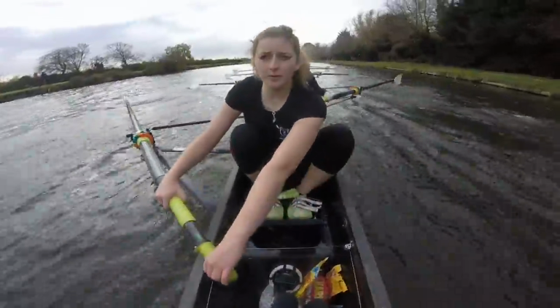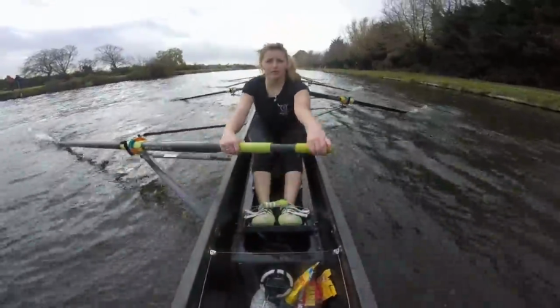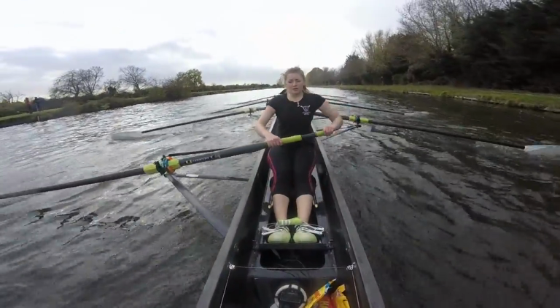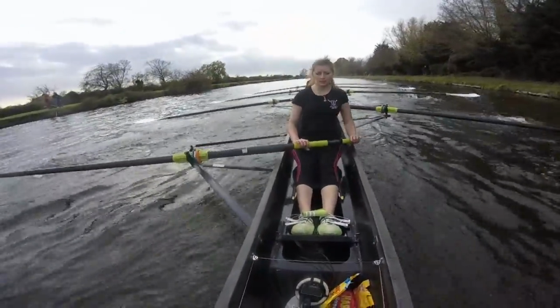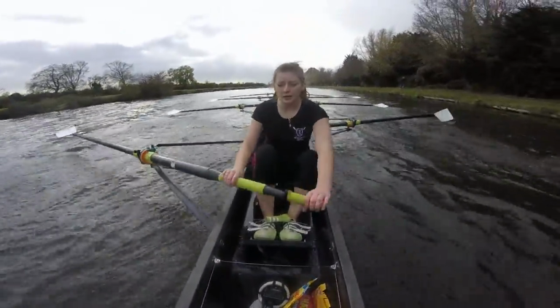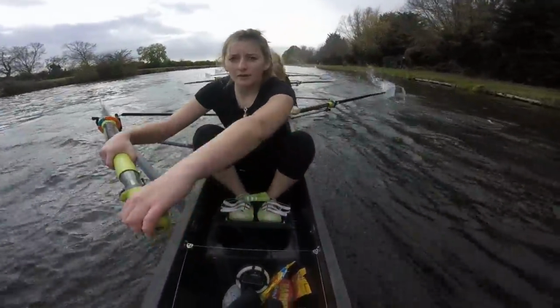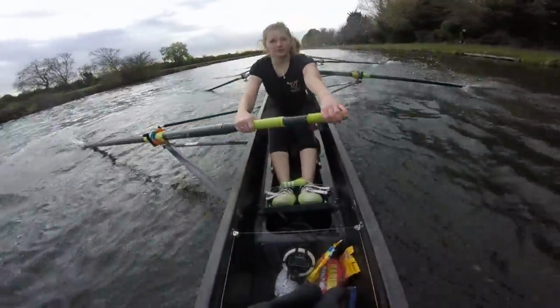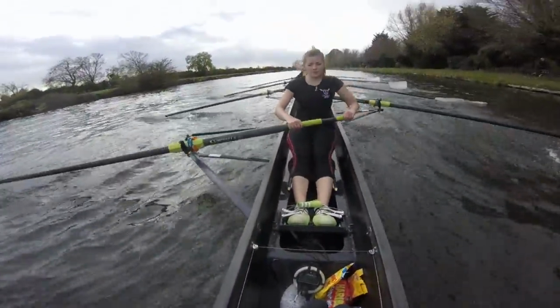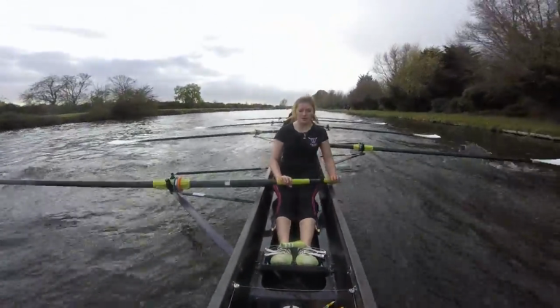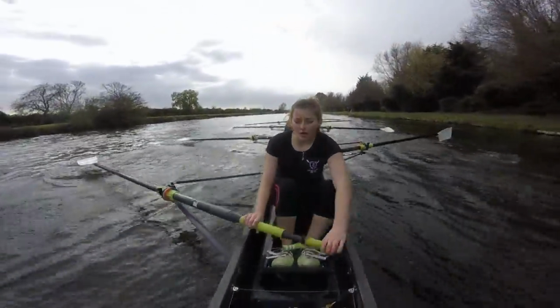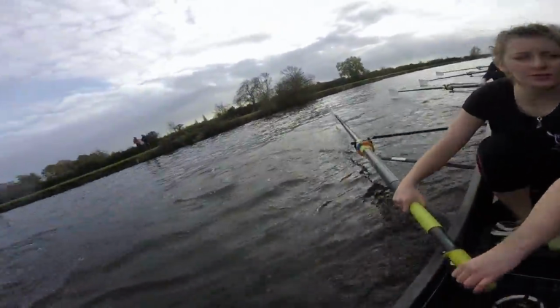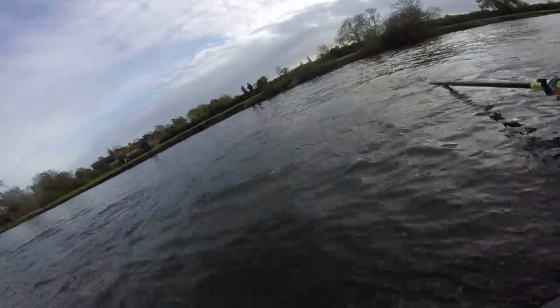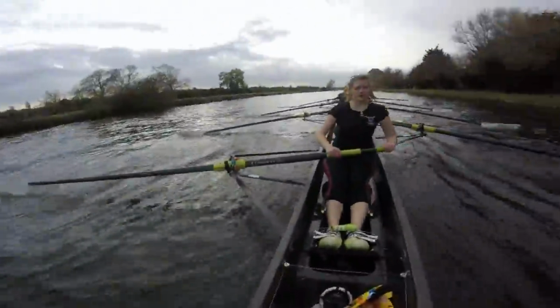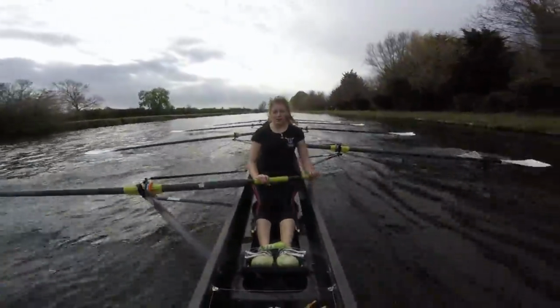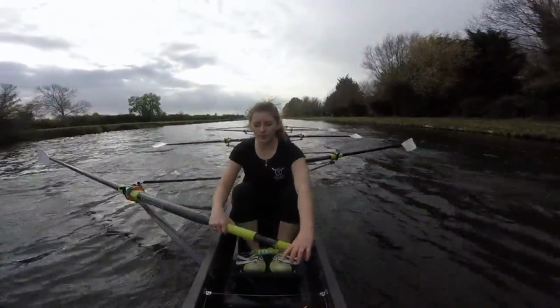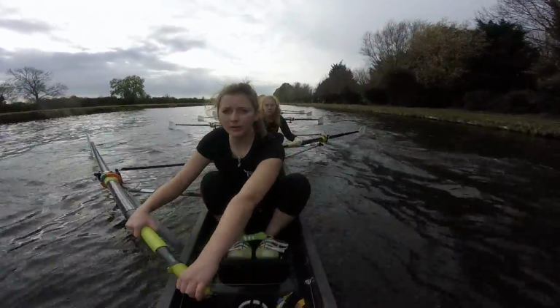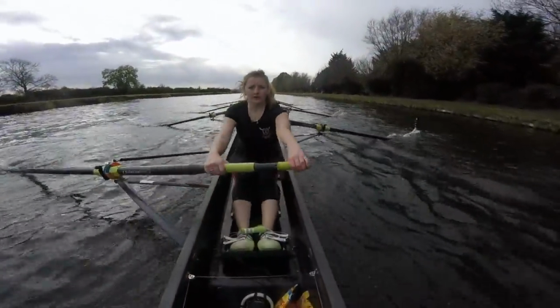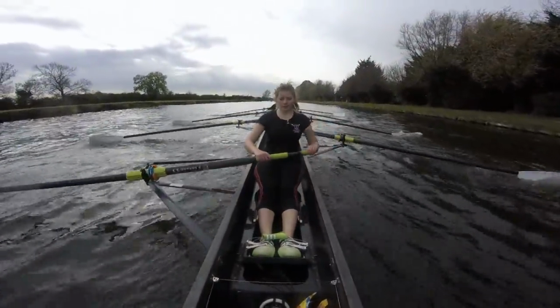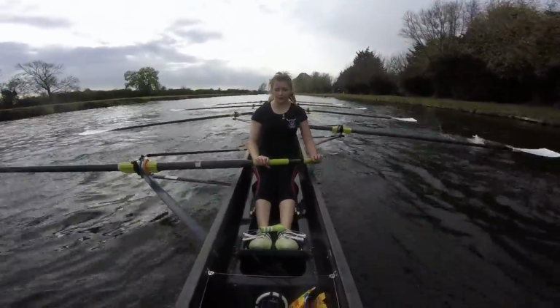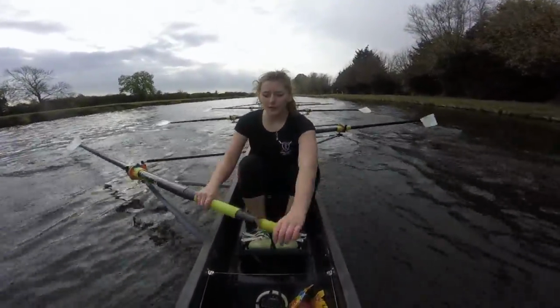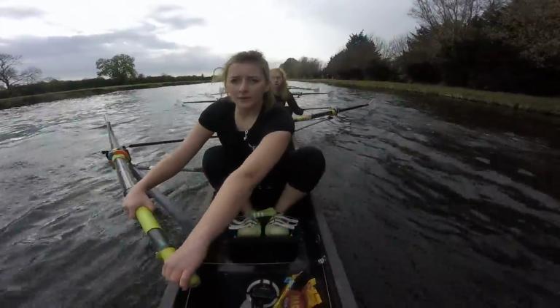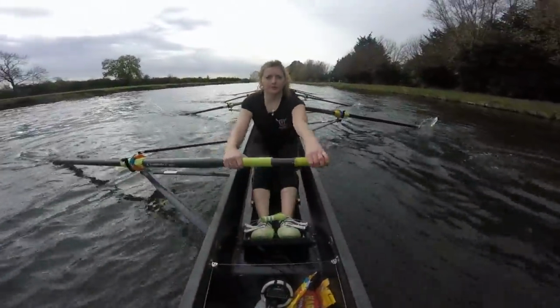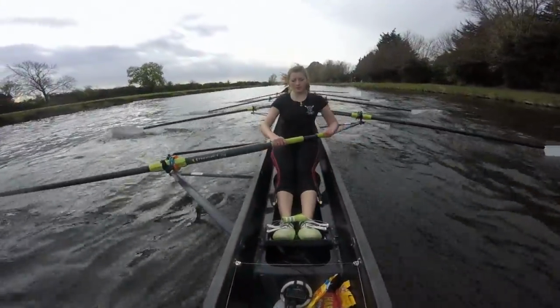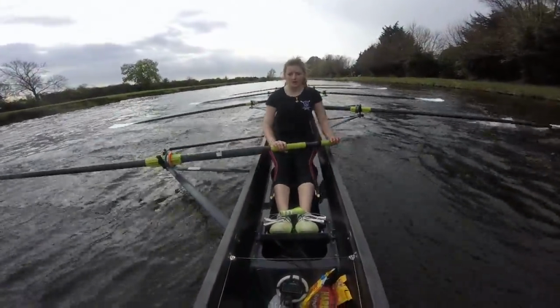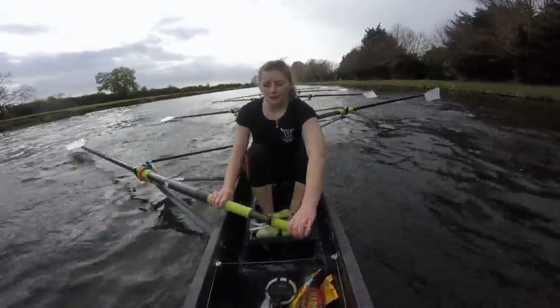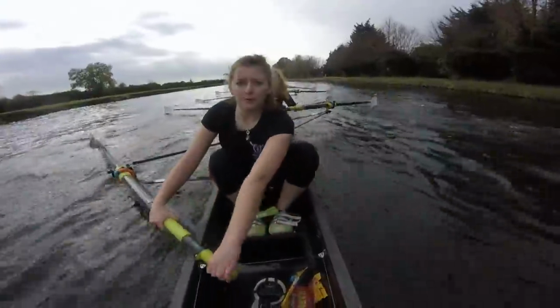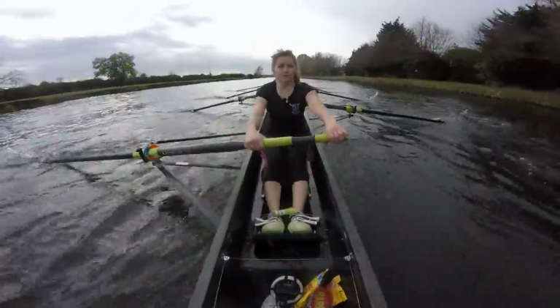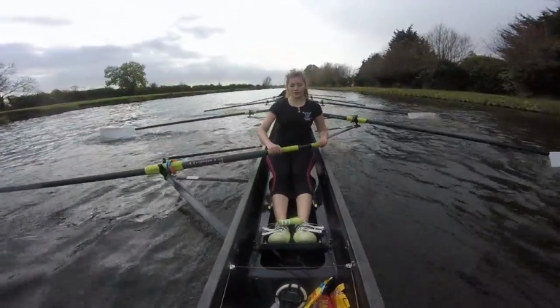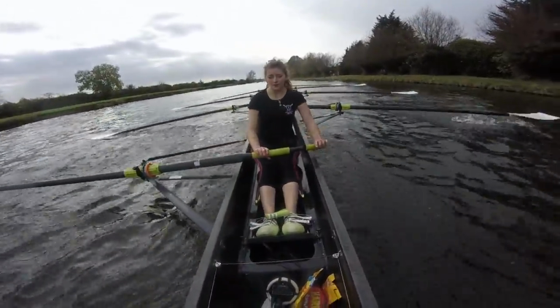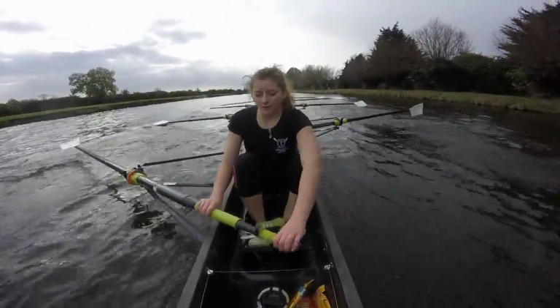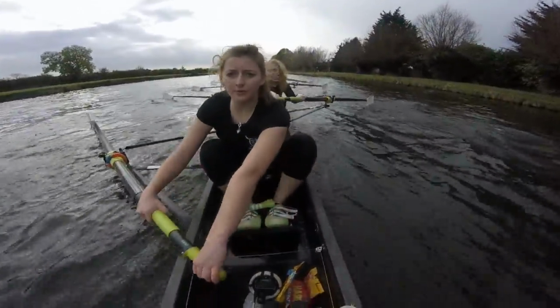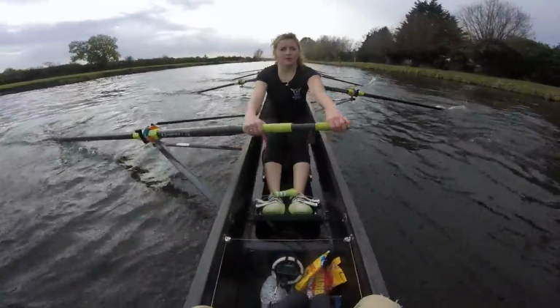Ready, and go. Send them away ladies — tall. Send them away. Nice and loose. Keep it working. Keep it locked. Okay ladies, let's use the hips again. Get the legs-hips. Get the swing together. Ready, and go.